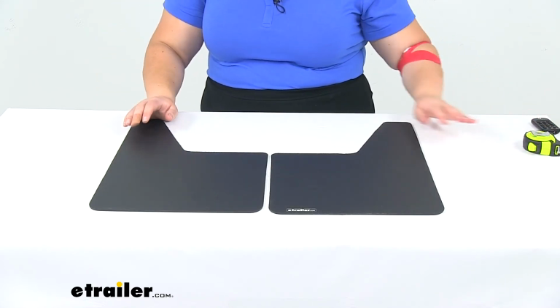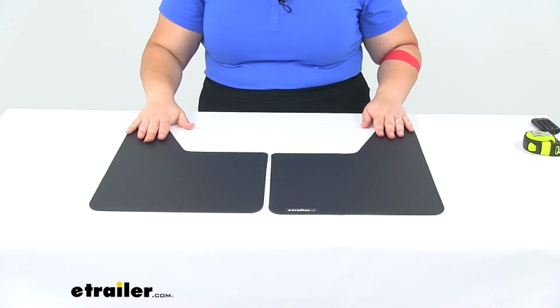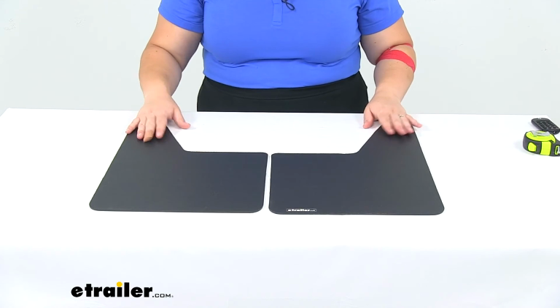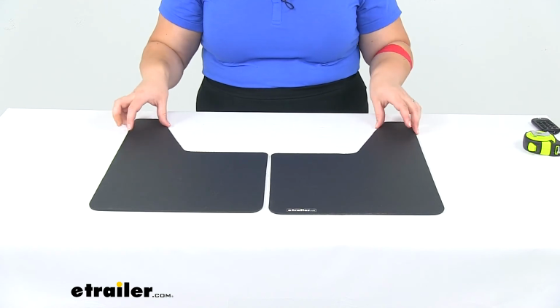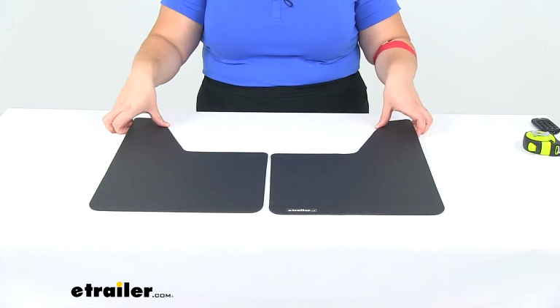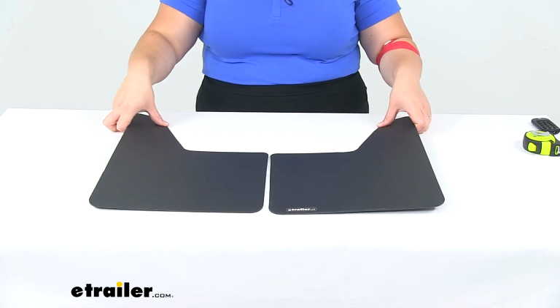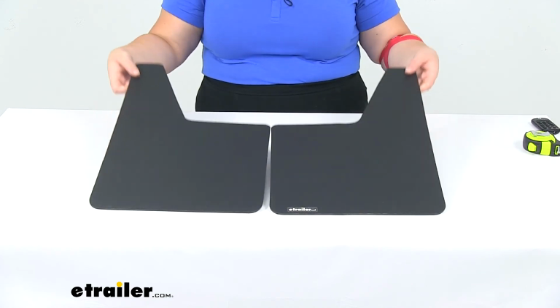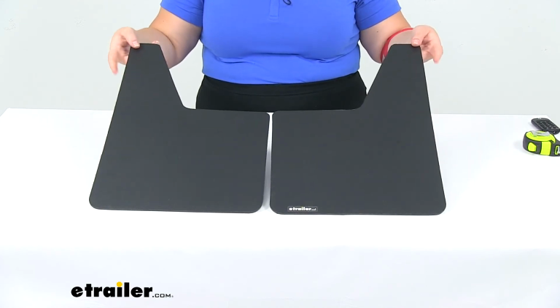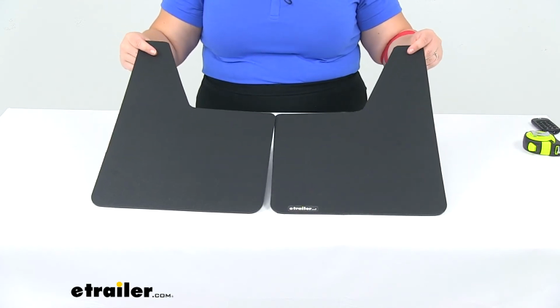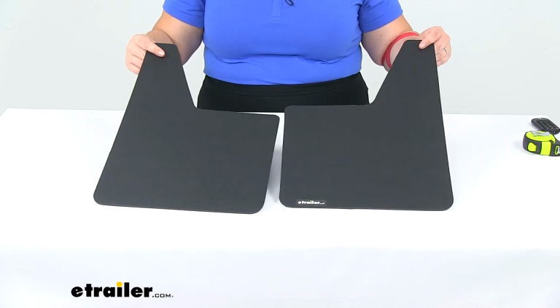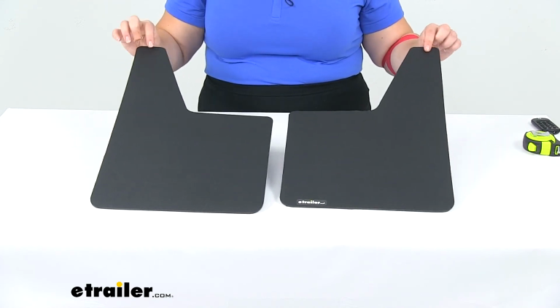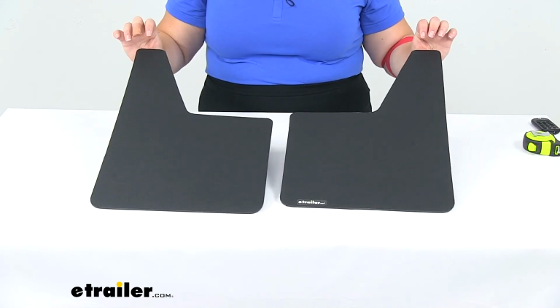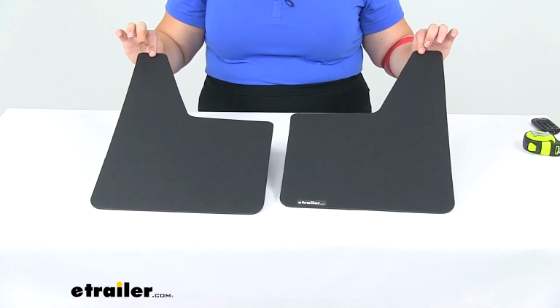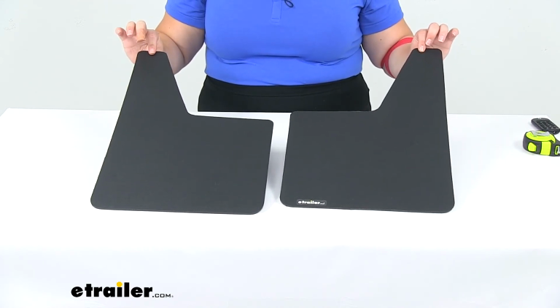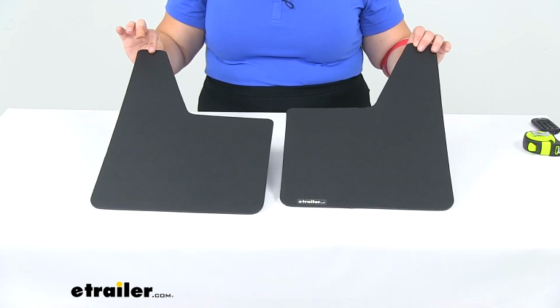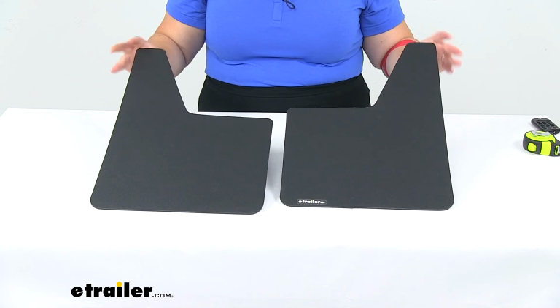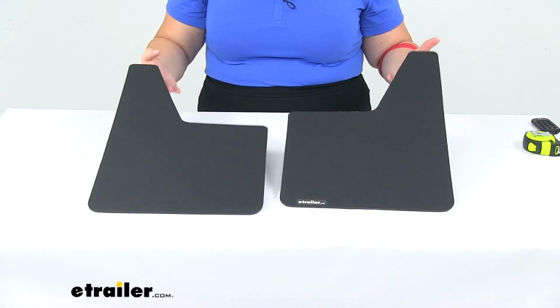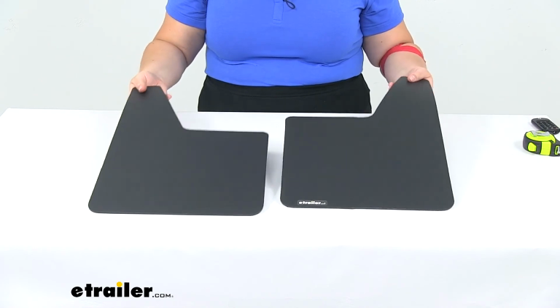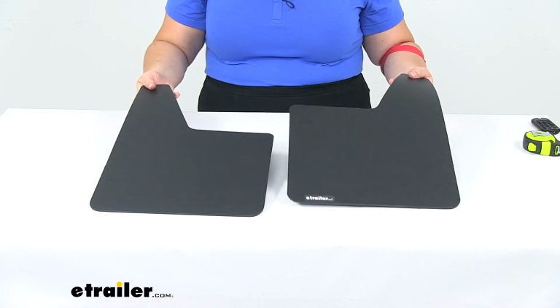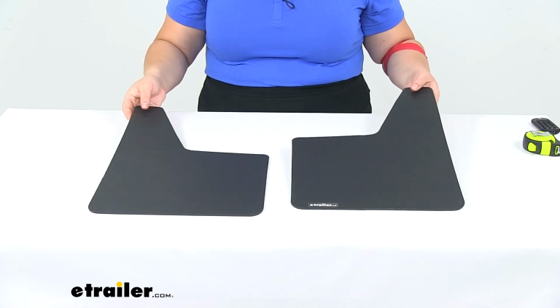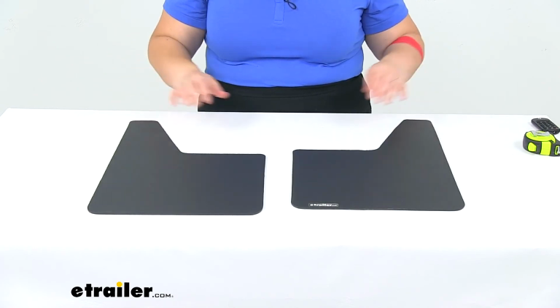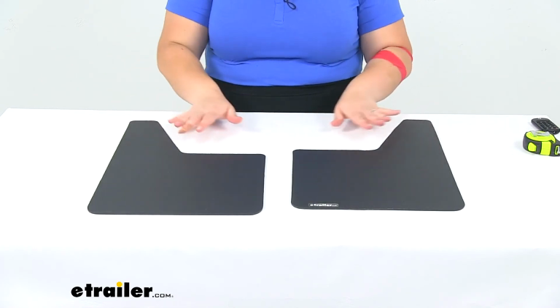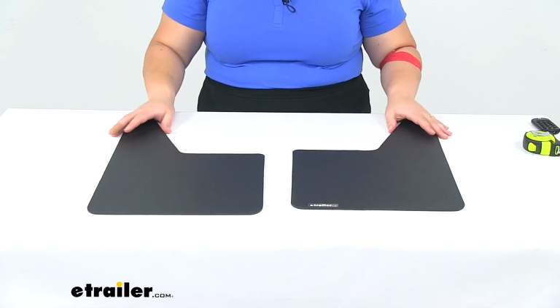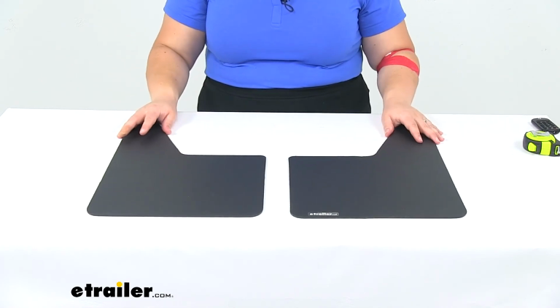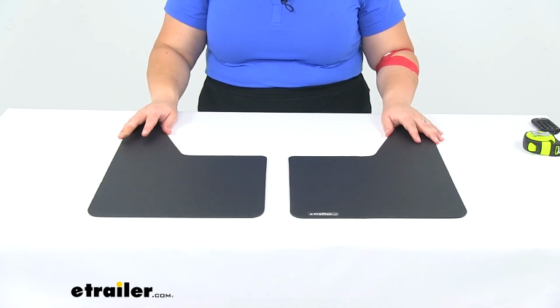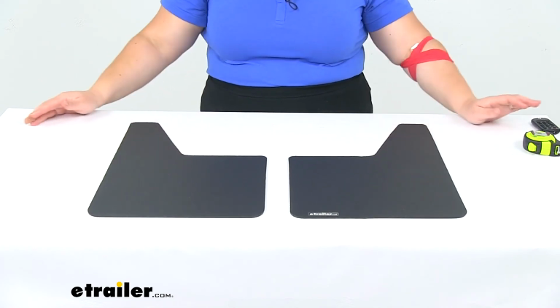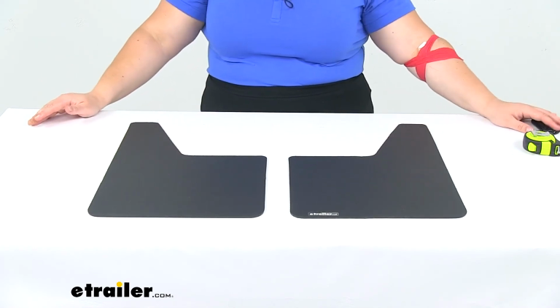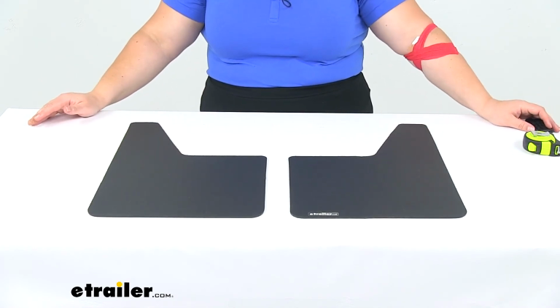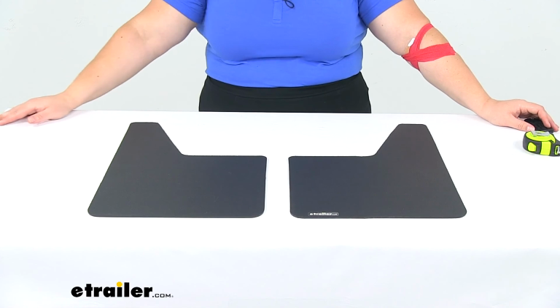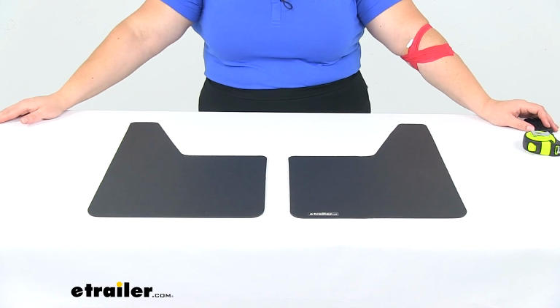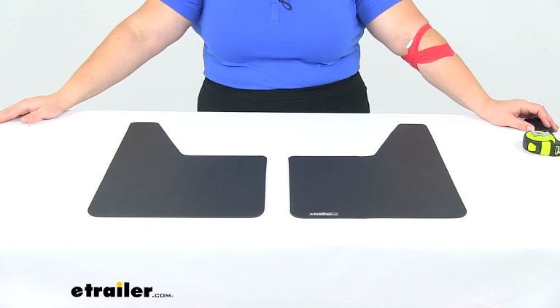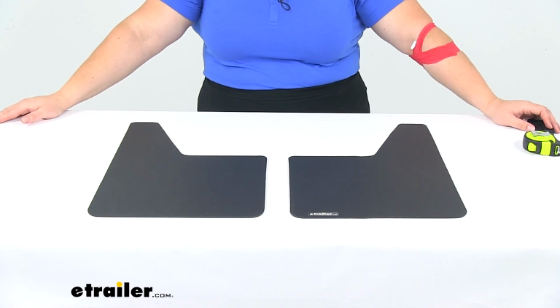These are made in the USA. It doesn't come with any mounting hardware, so you will have to pick some up on your own, and that's just going to depend on the configuration of your vehicle. That's going to do it for our look at the Buyer's Products mud flaps.